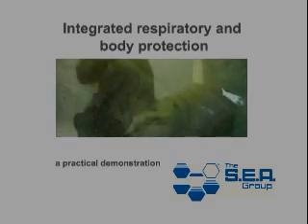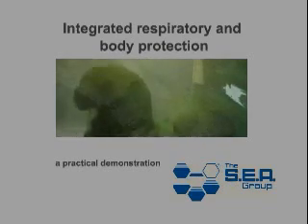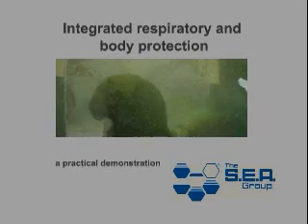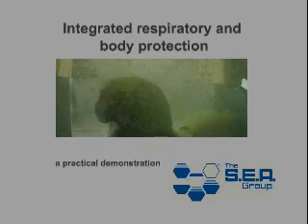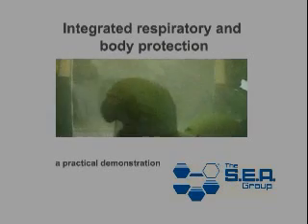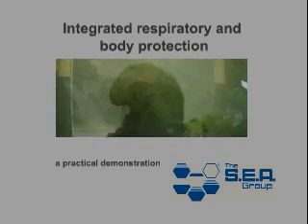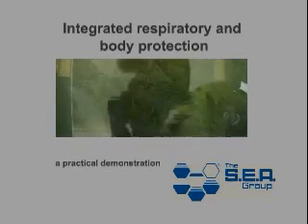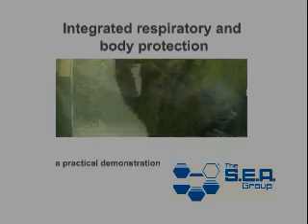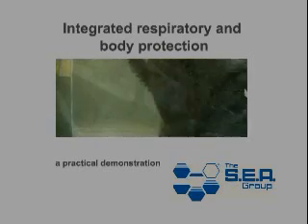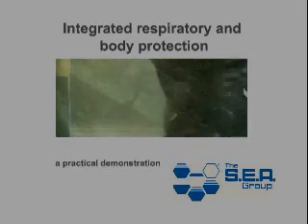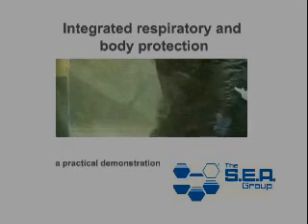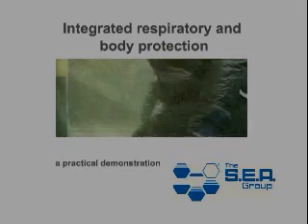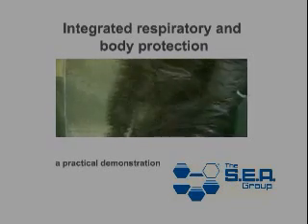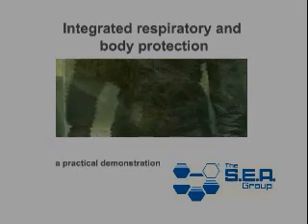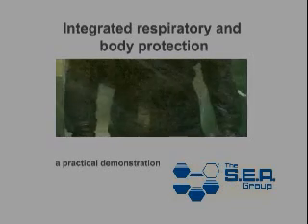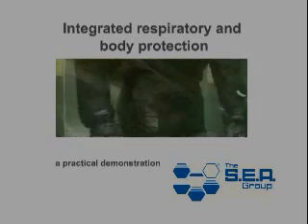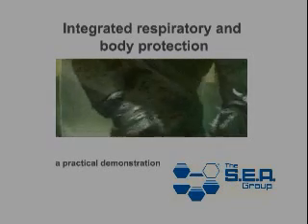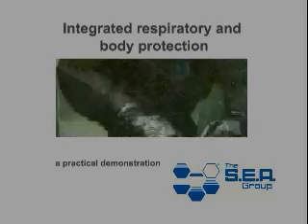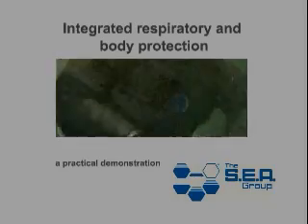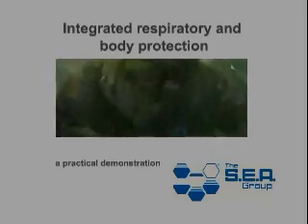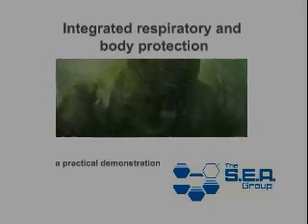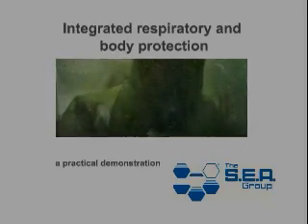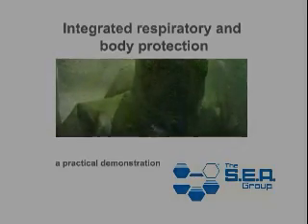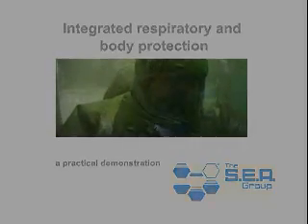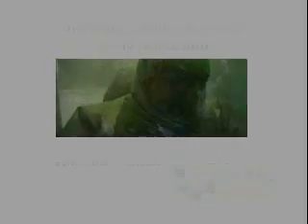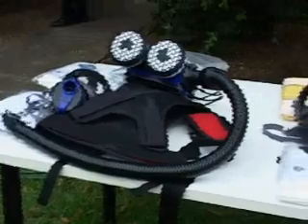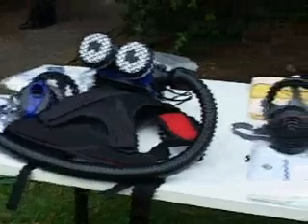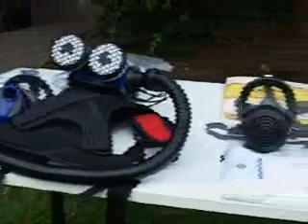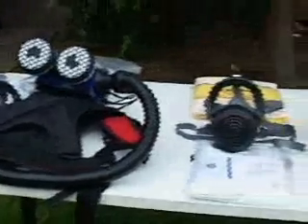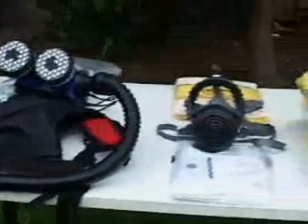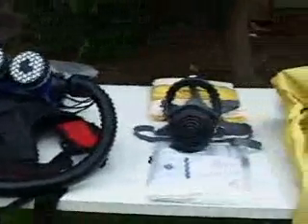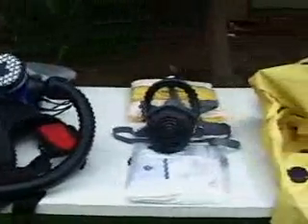Combined skin and breathing protection is a common requirement. But is it possible to achieve? We decided to give it a try.